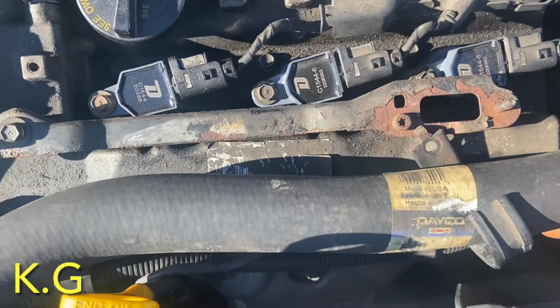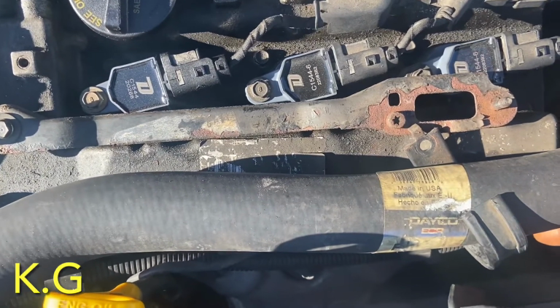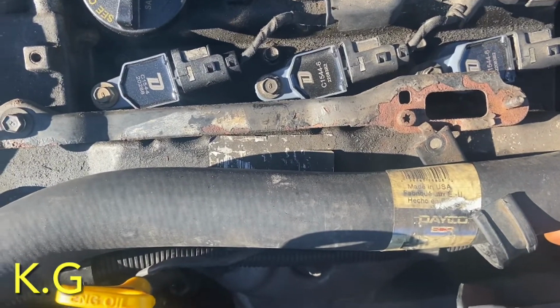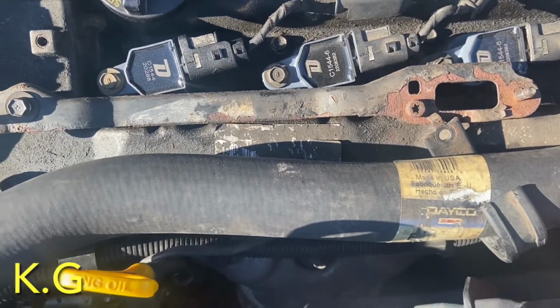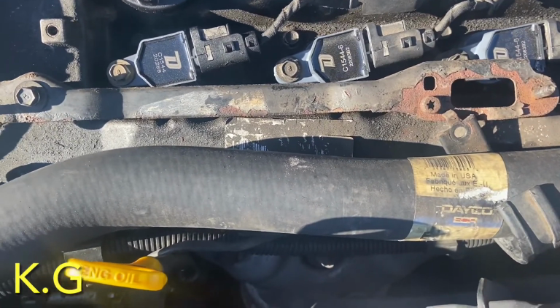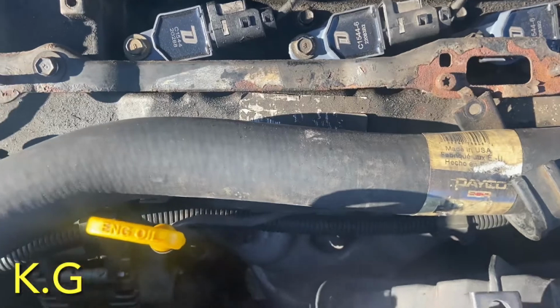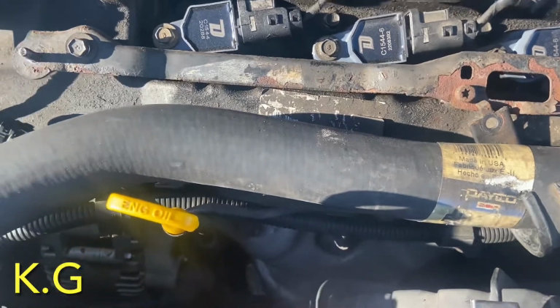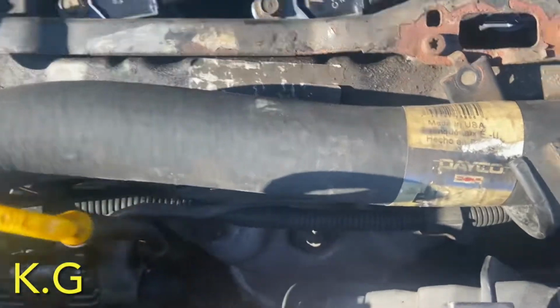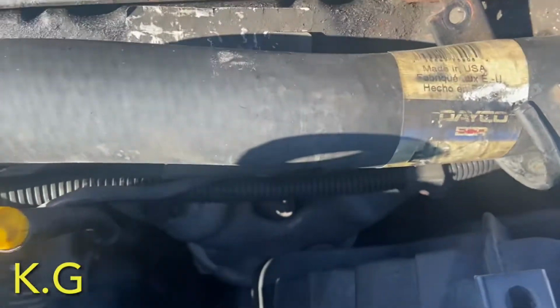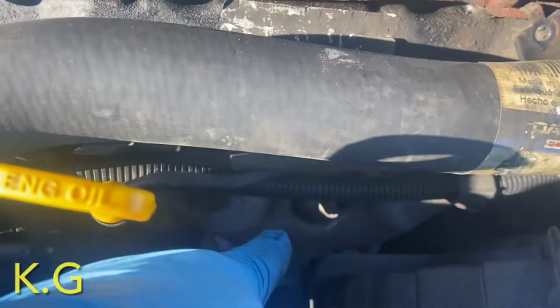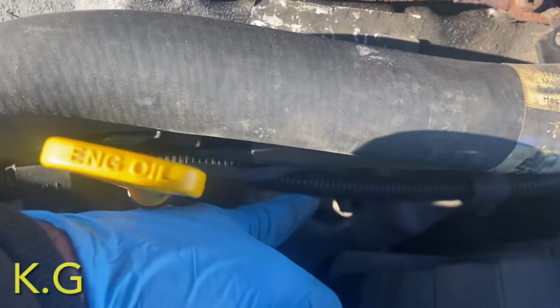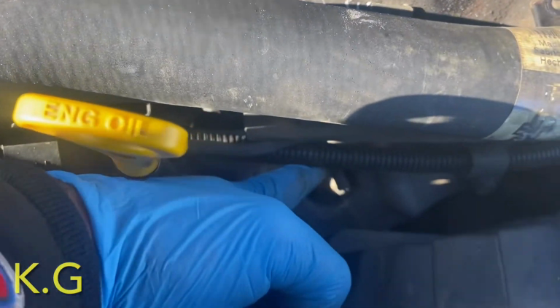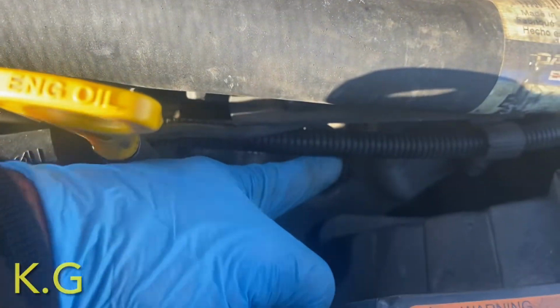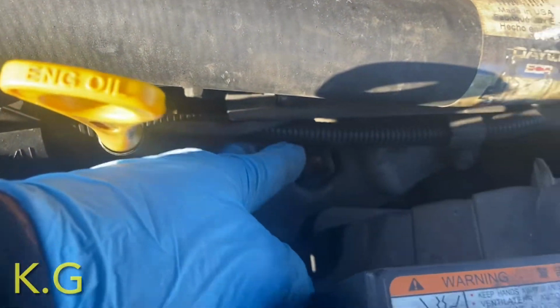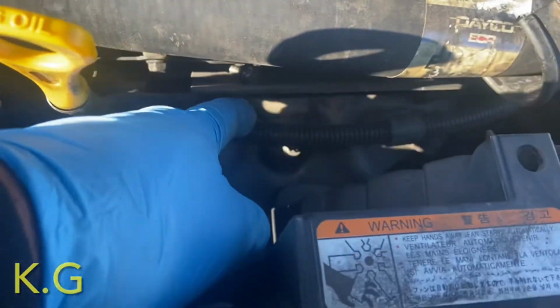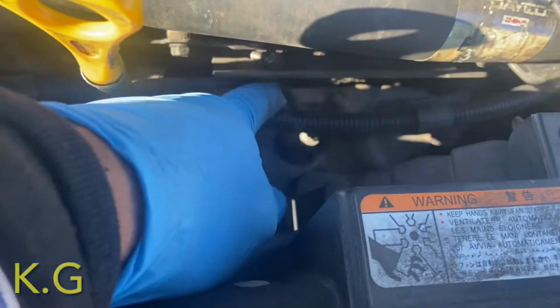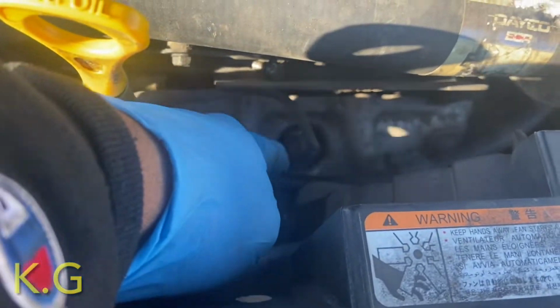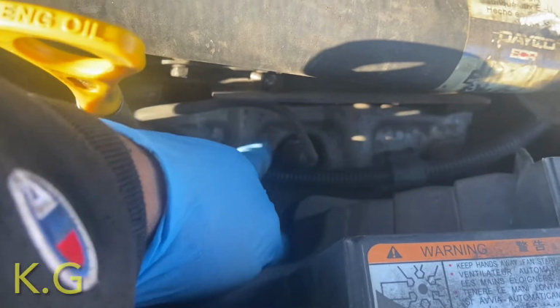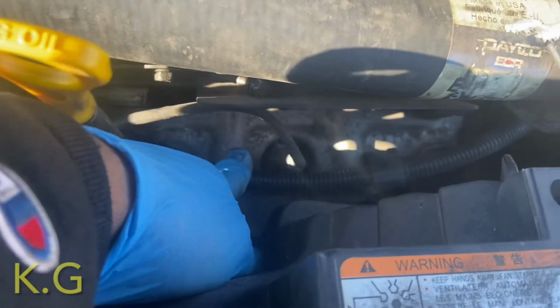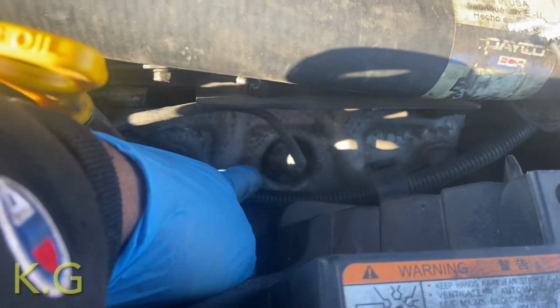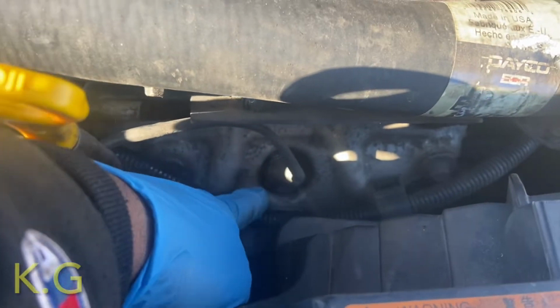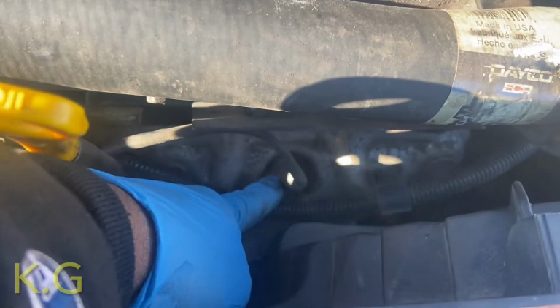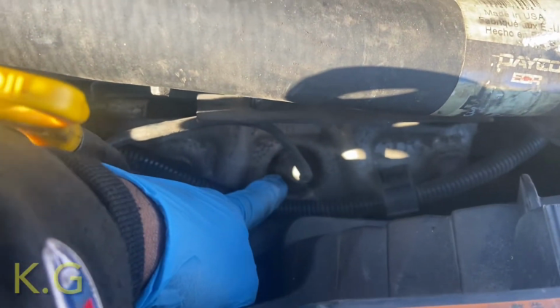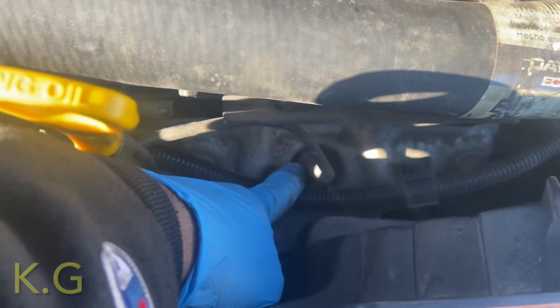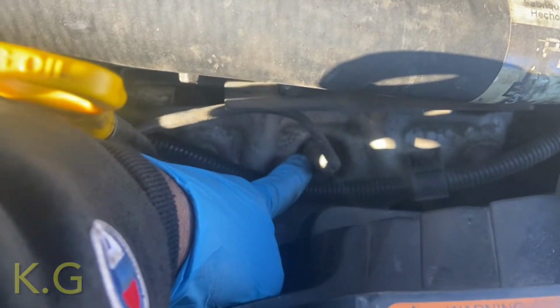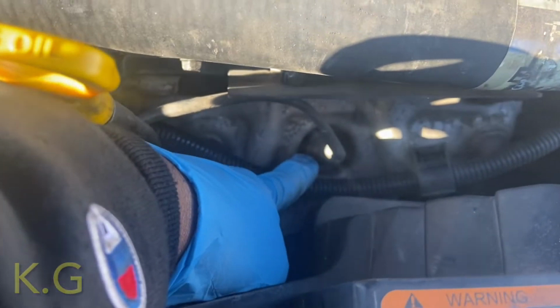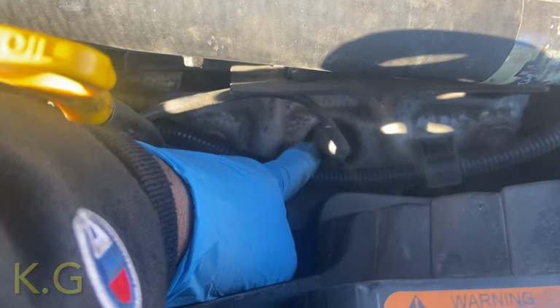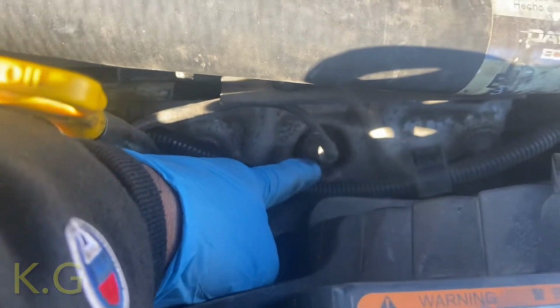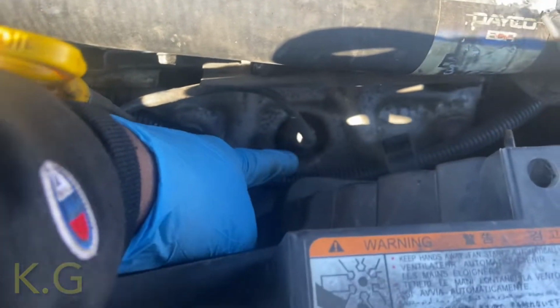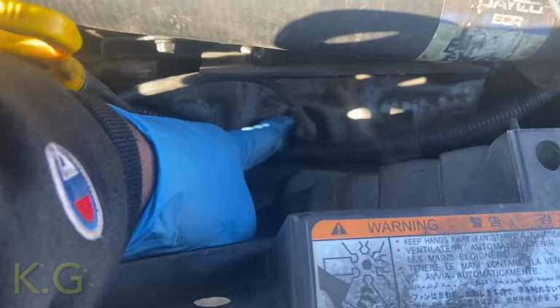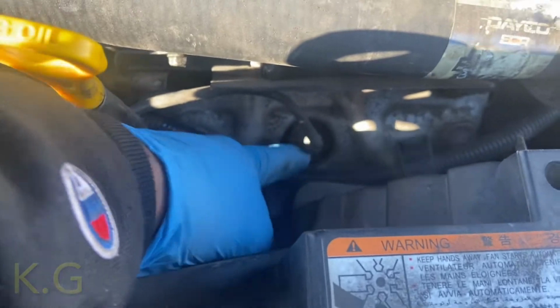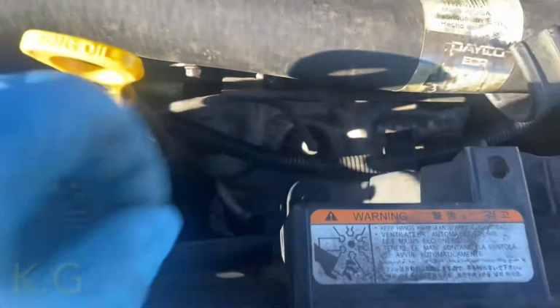Bank 2 Sensor 2 is going to be underneath. We're going to be replacing this sensor right here — that's the one we're talking about. I'm going to bring you guys along and take it out.